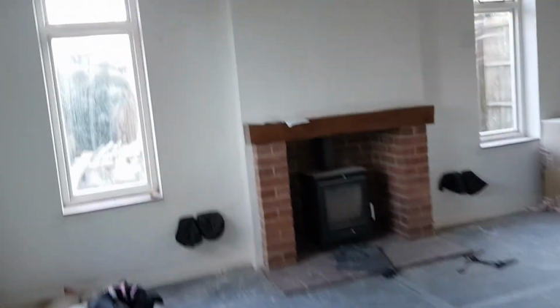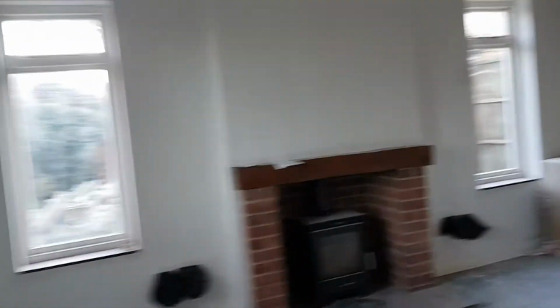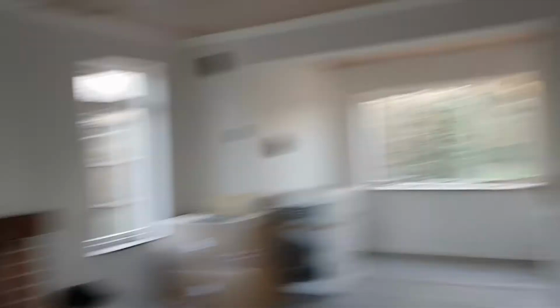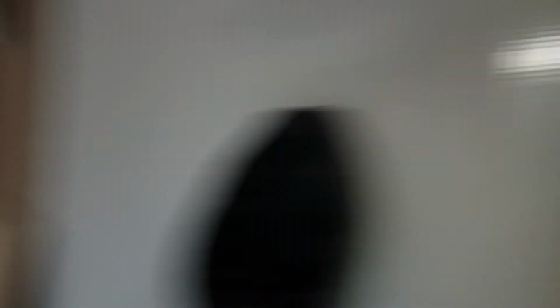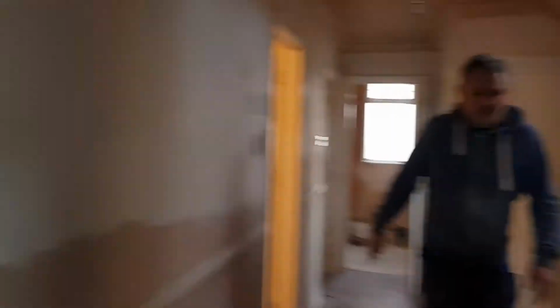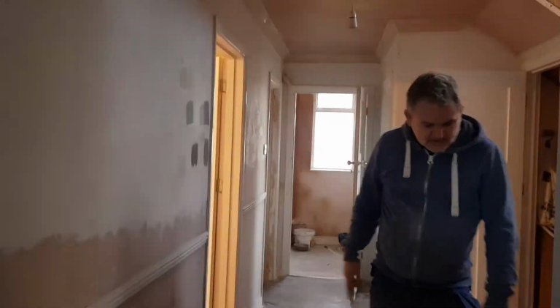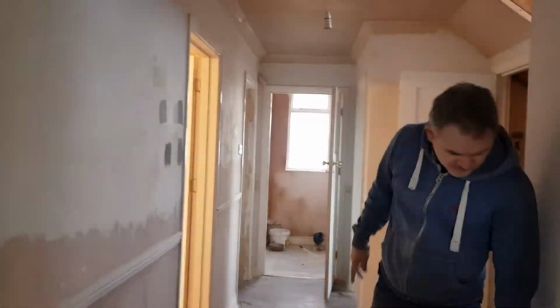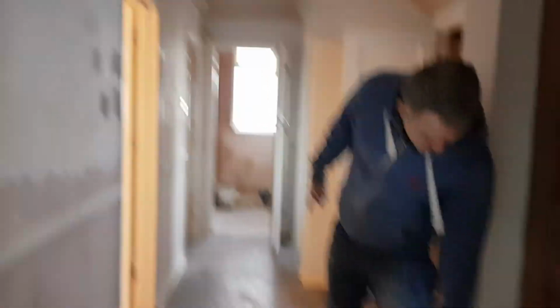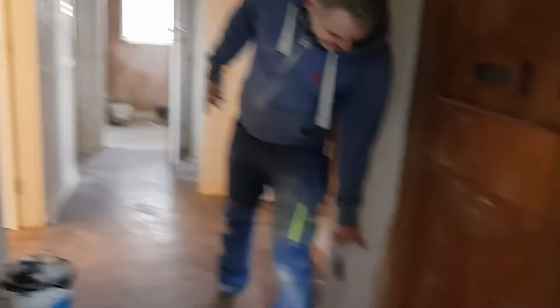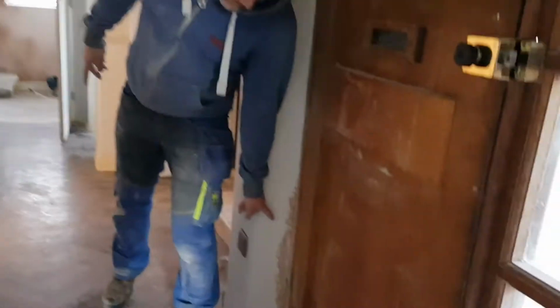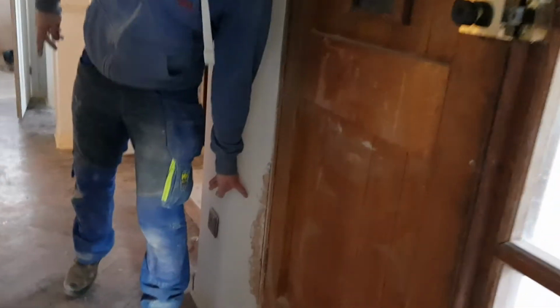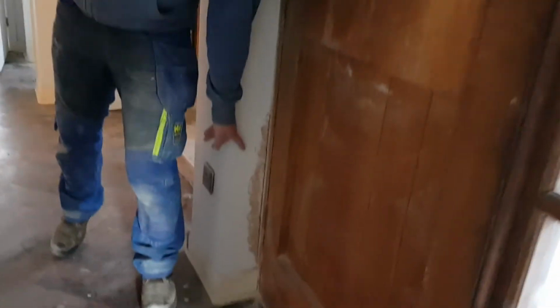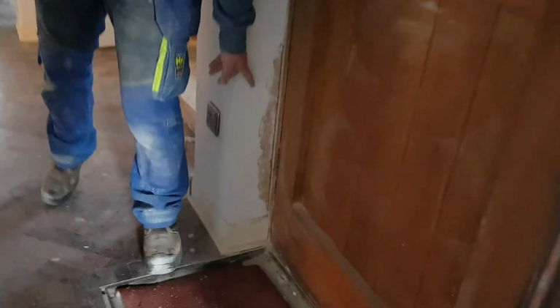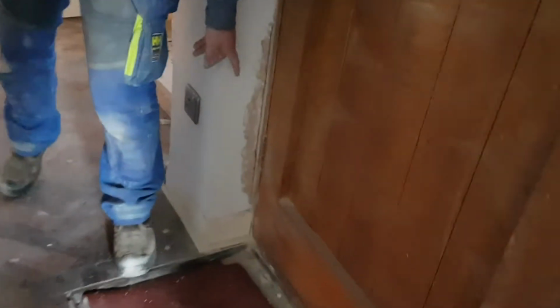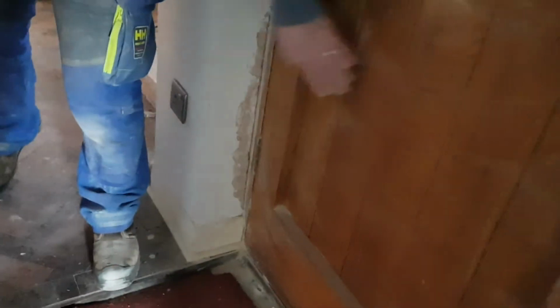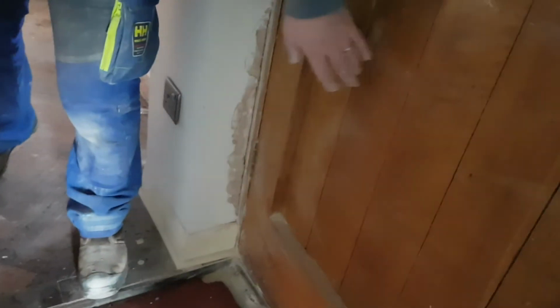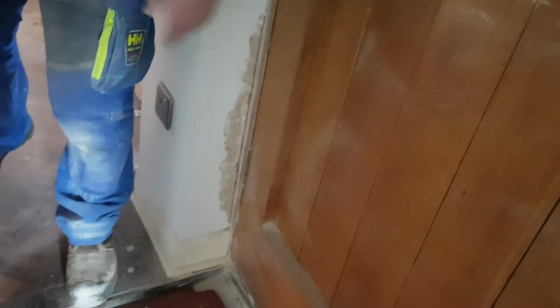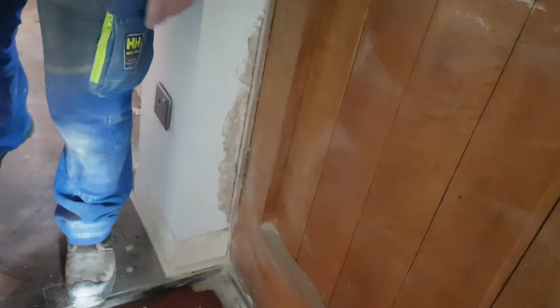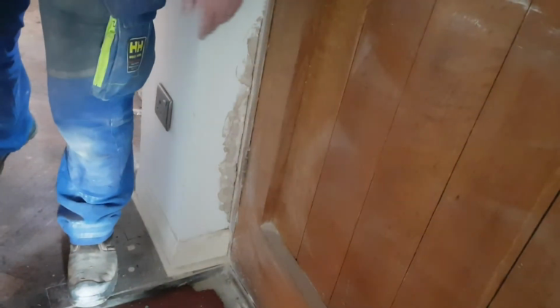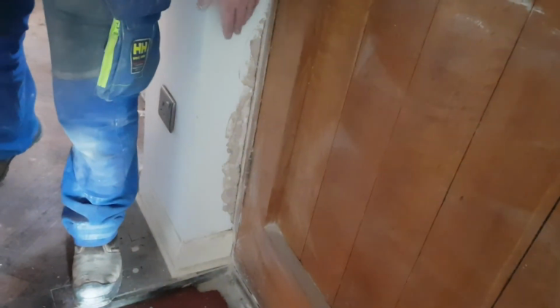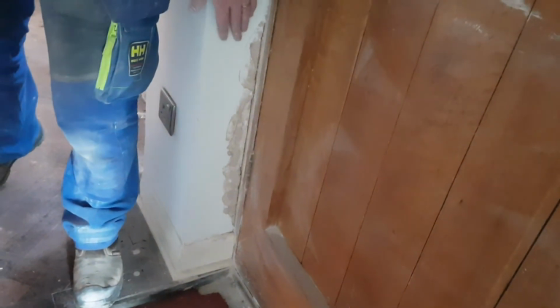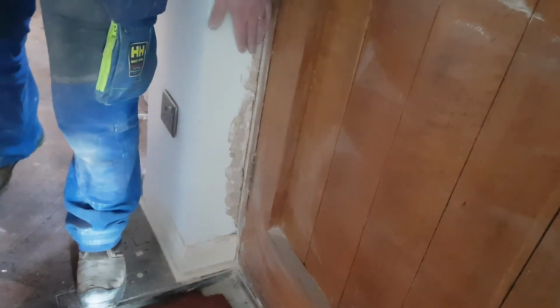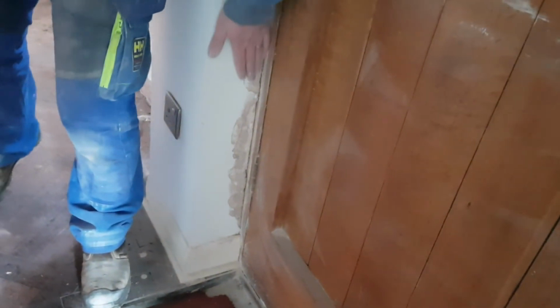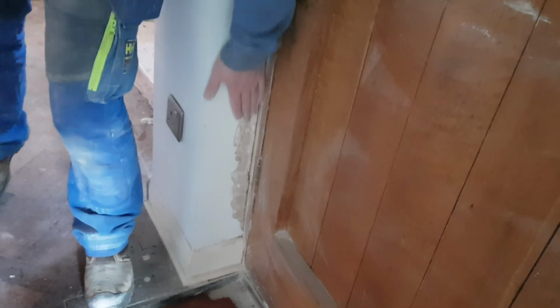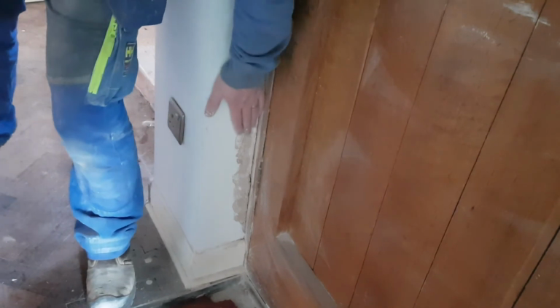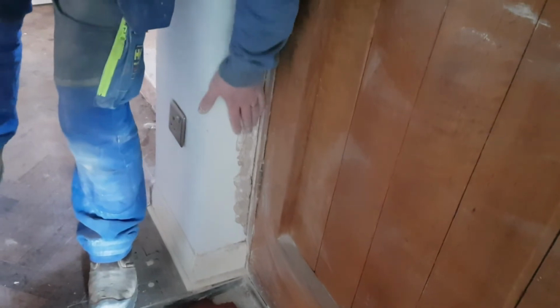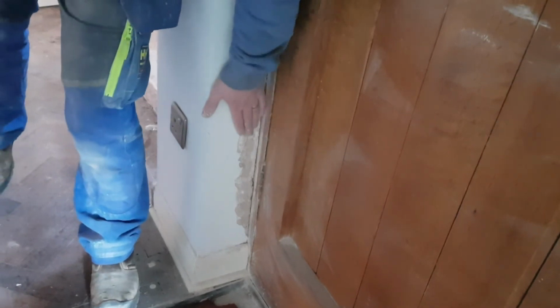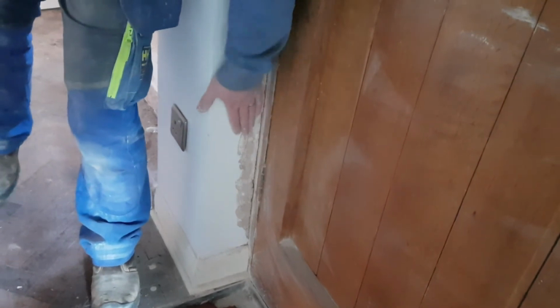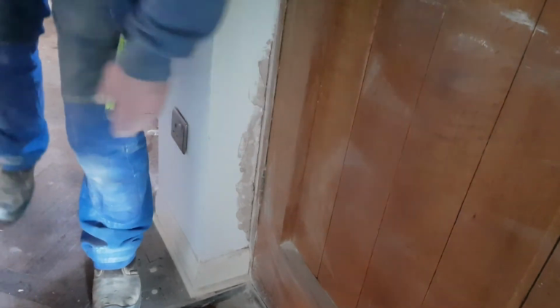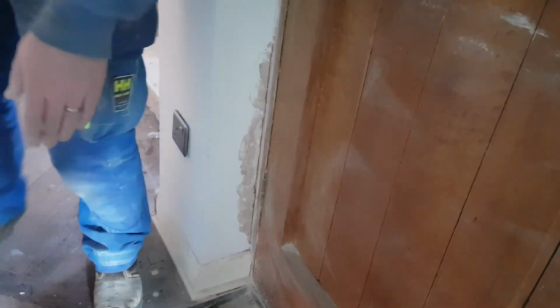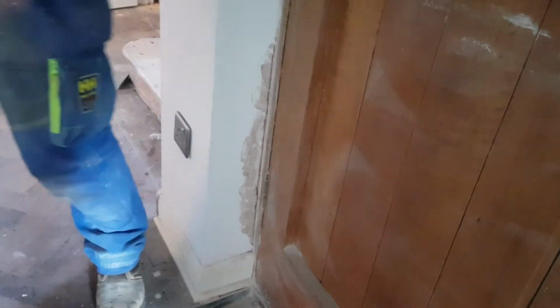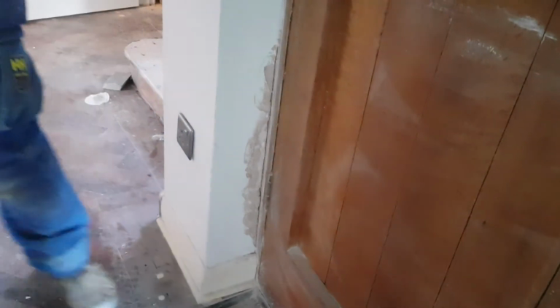Last bit — sorry. There's a massive chunk out down there from when the door swelled up from the last plaster, so if you can just have a look at that.